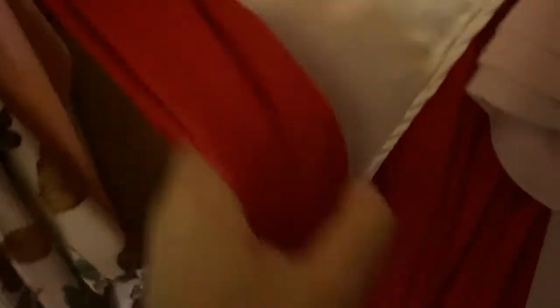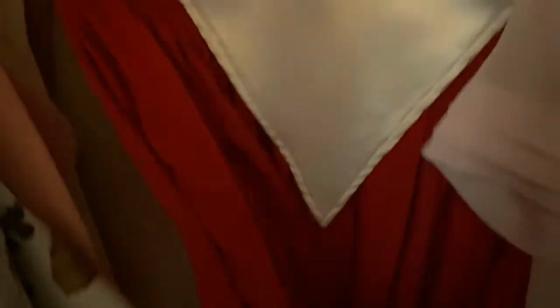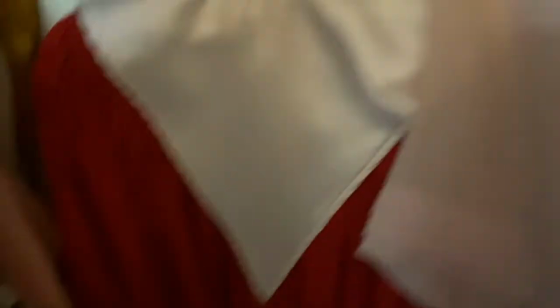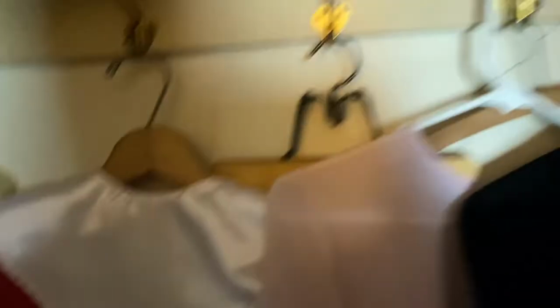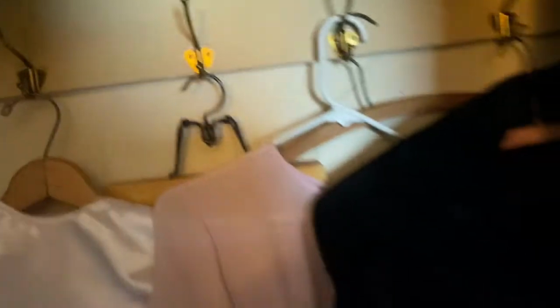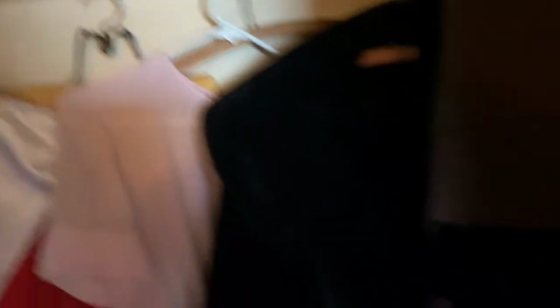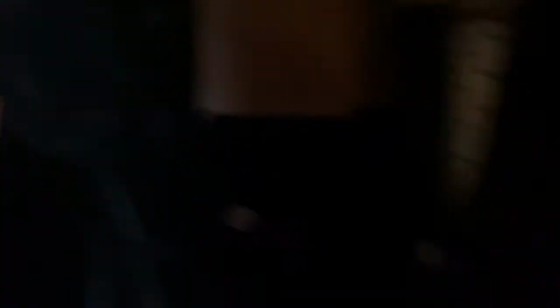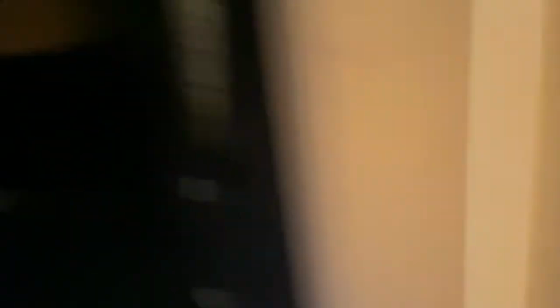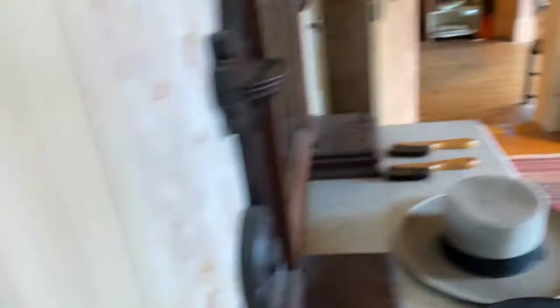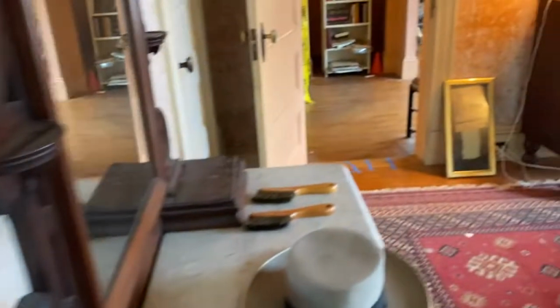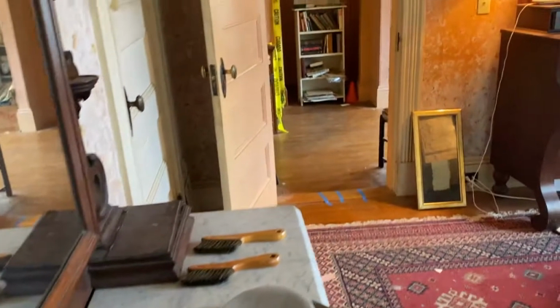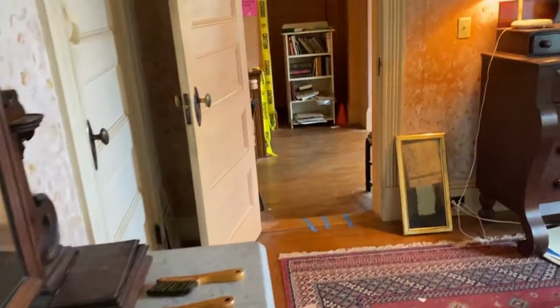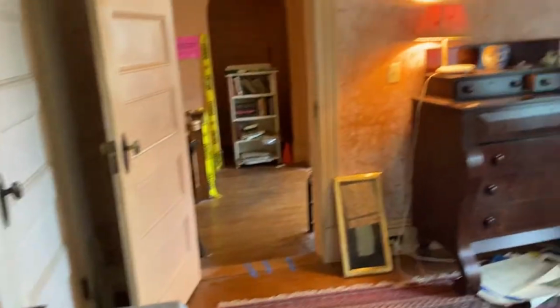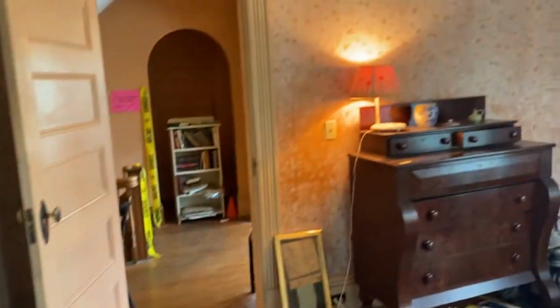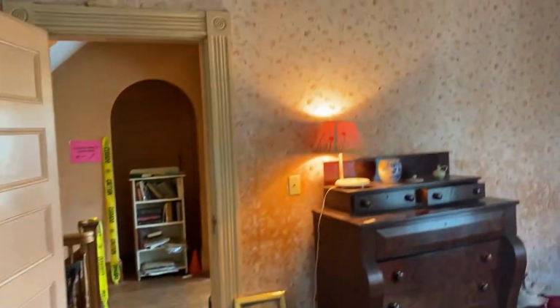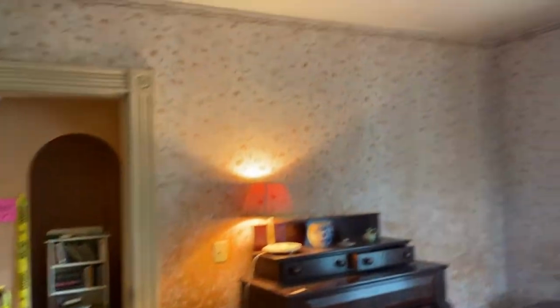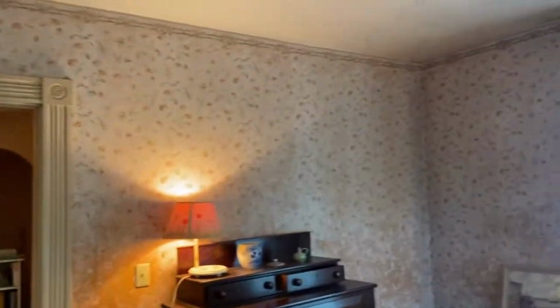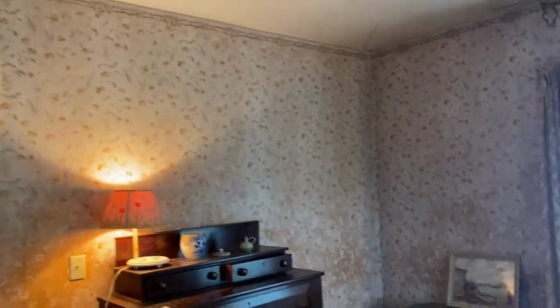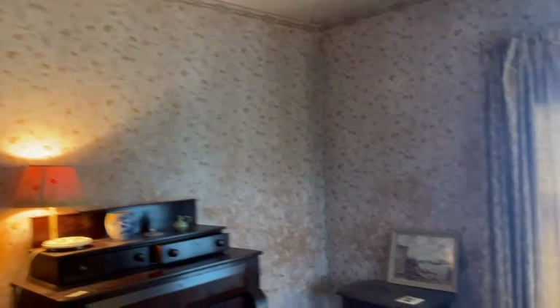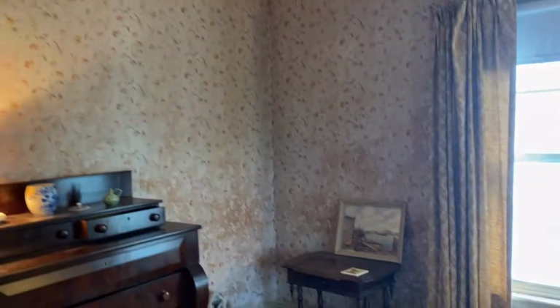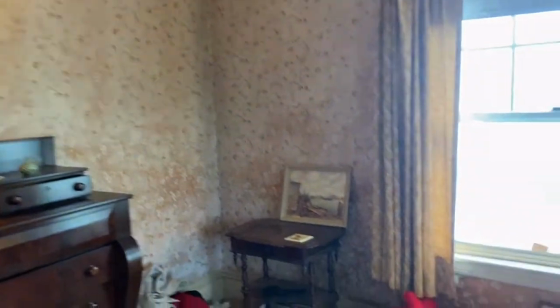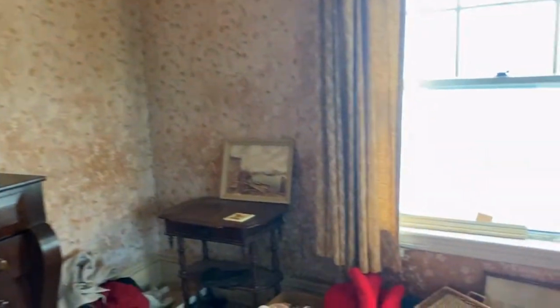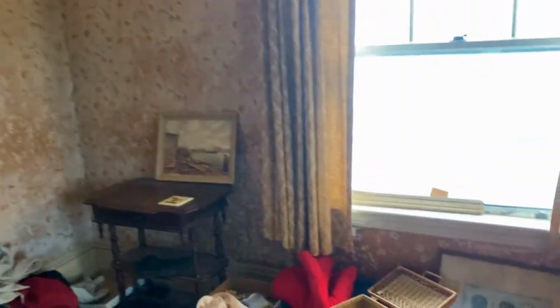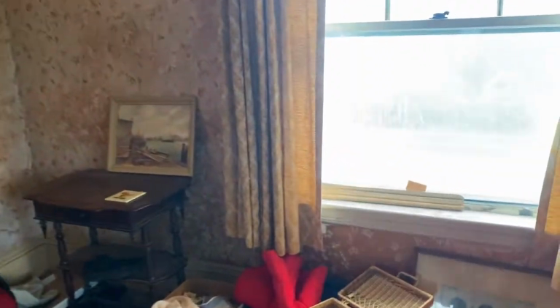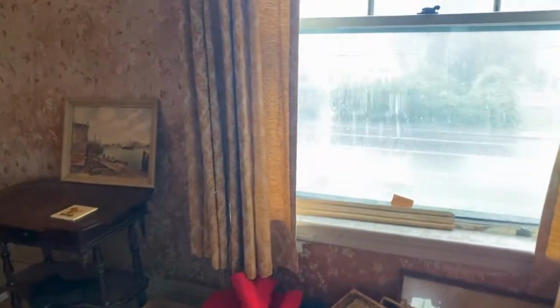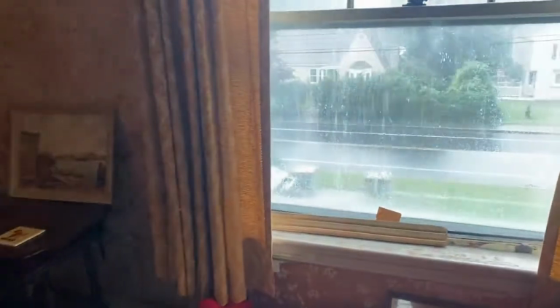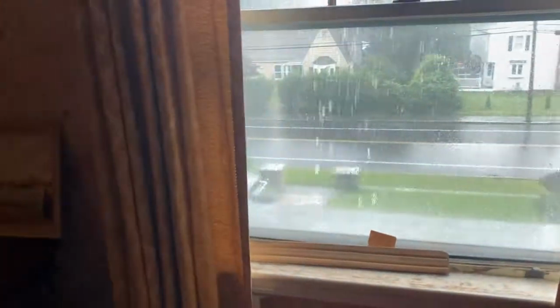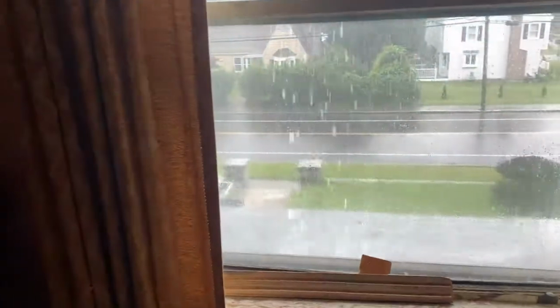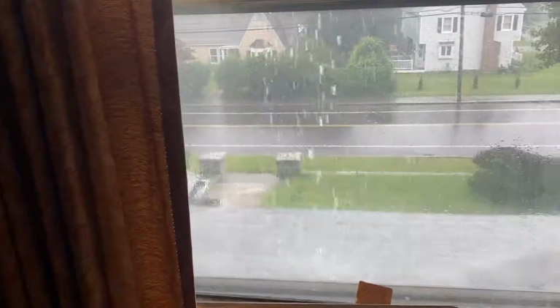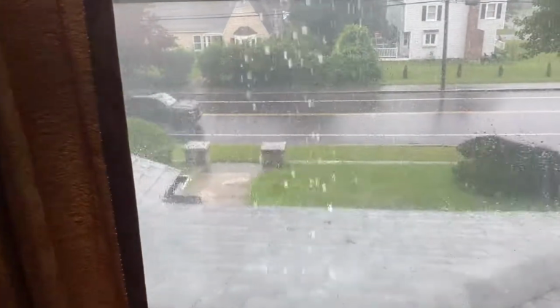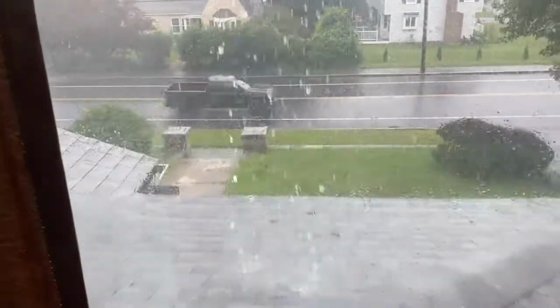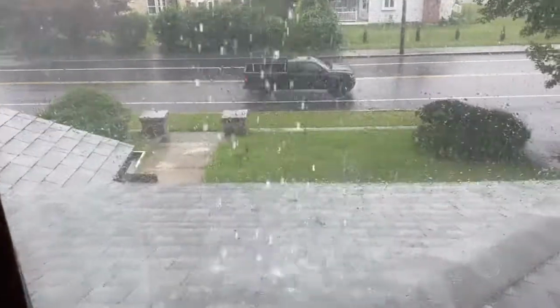It was really steamy. I'm about to show you how hard it was raining outside, and I was wearing like a rain shell so I was really kind of steaming up under there.